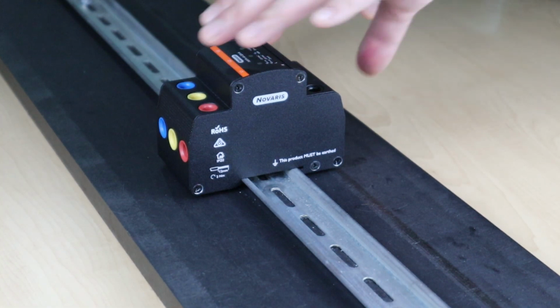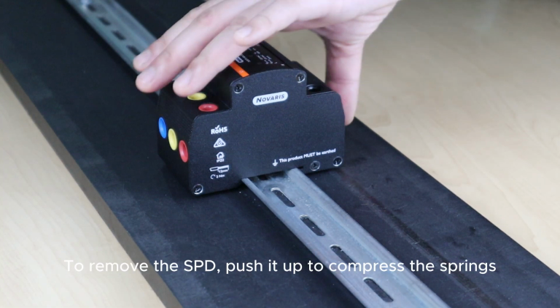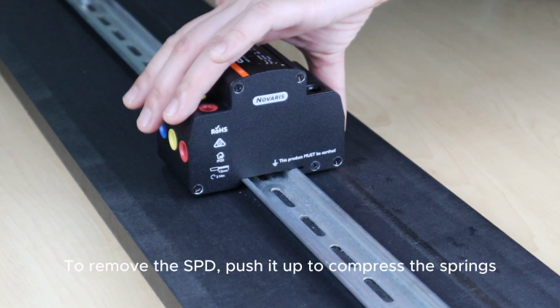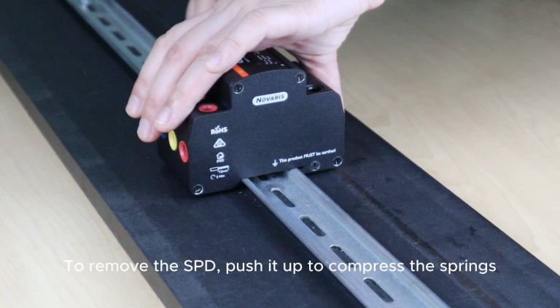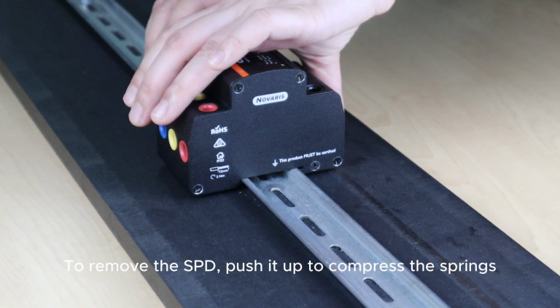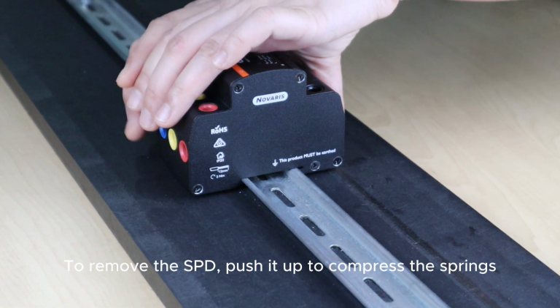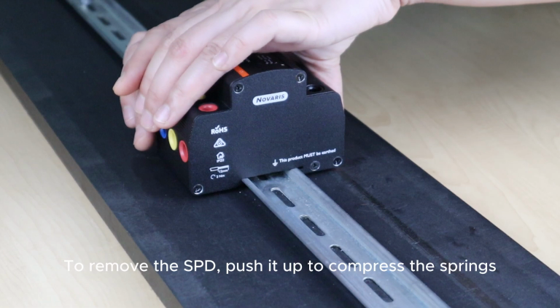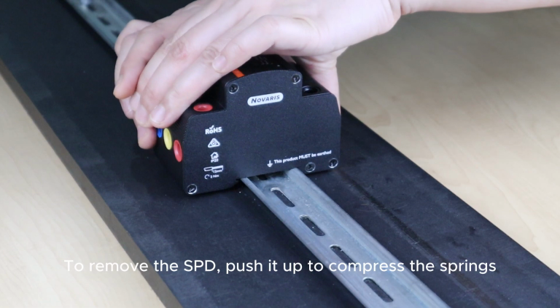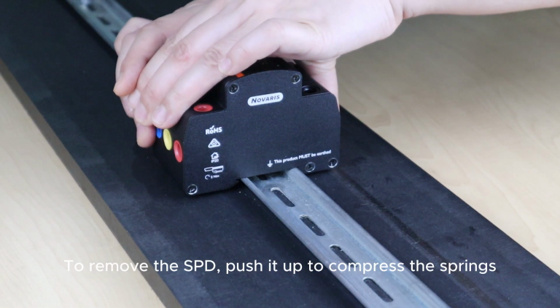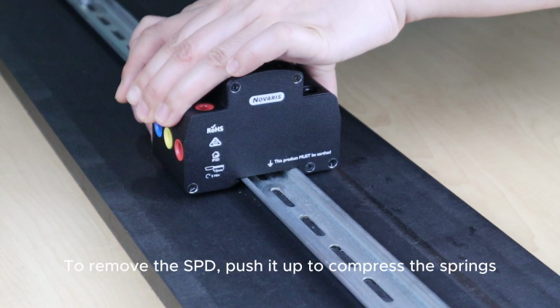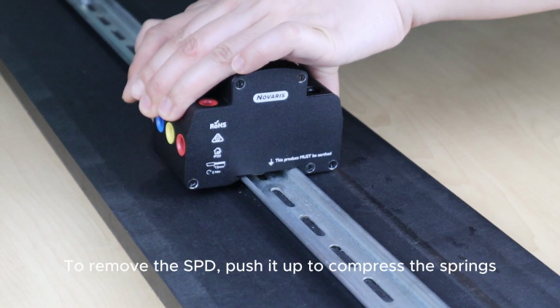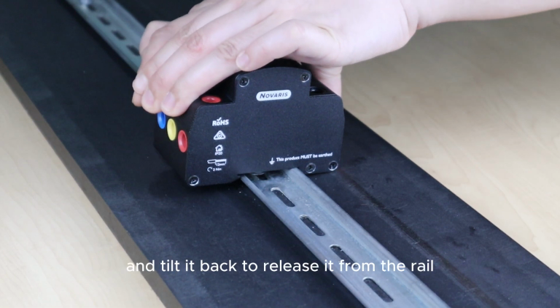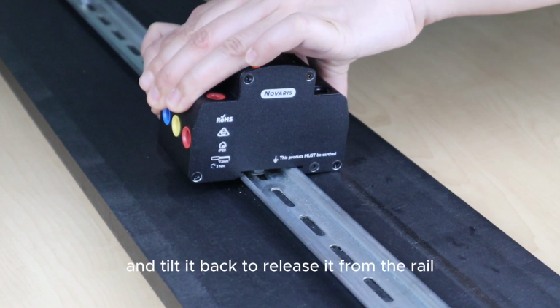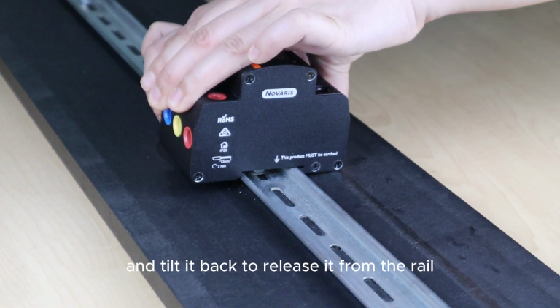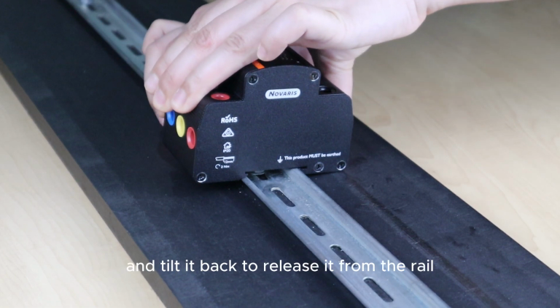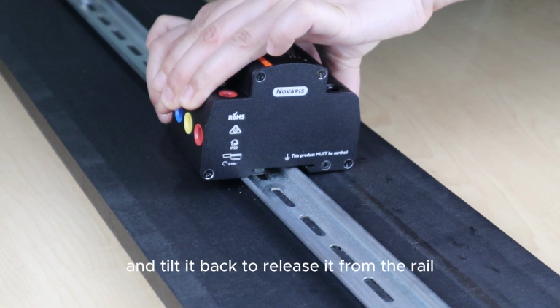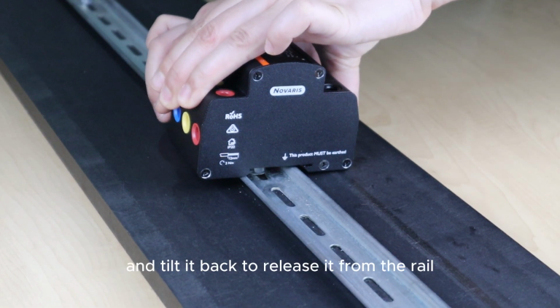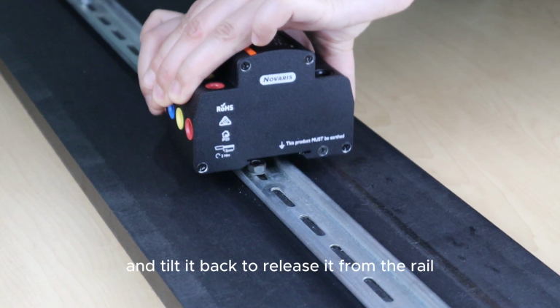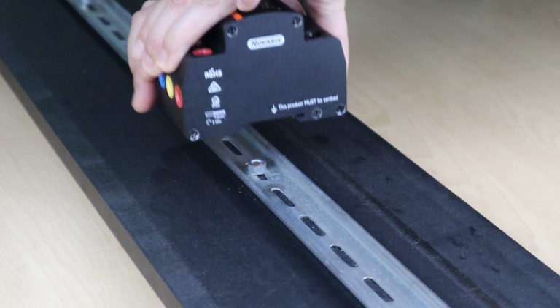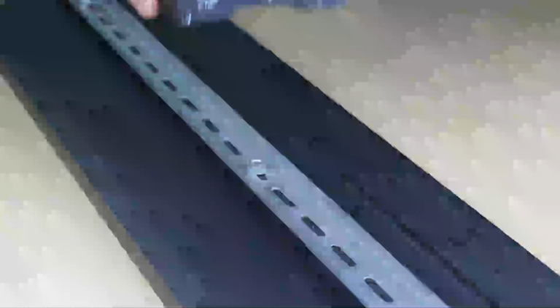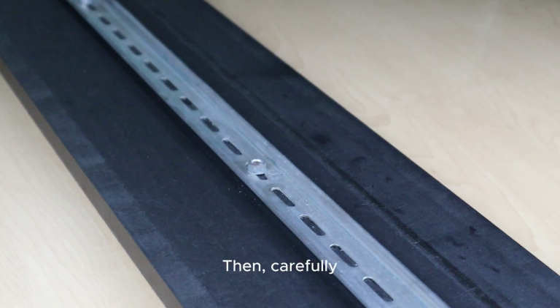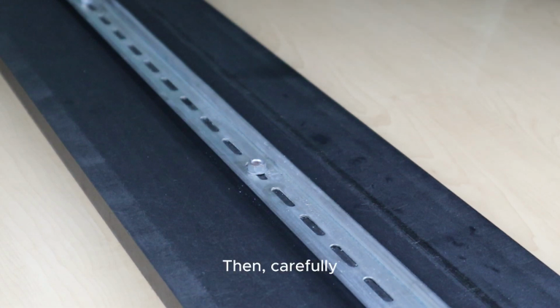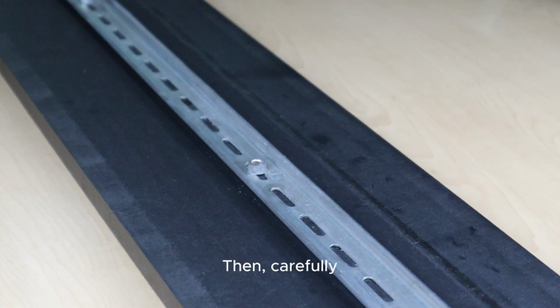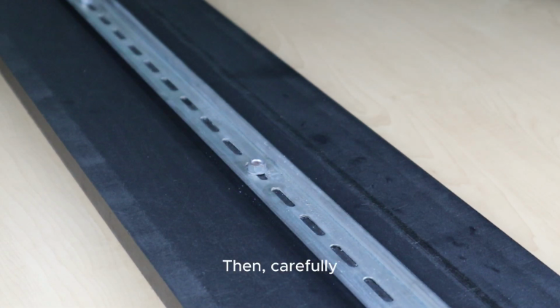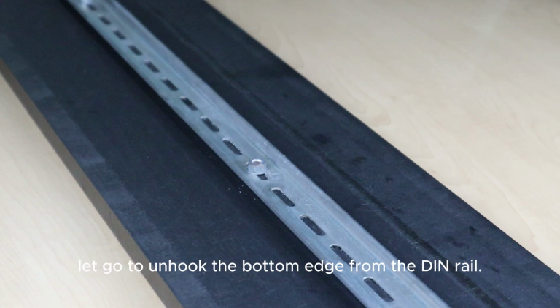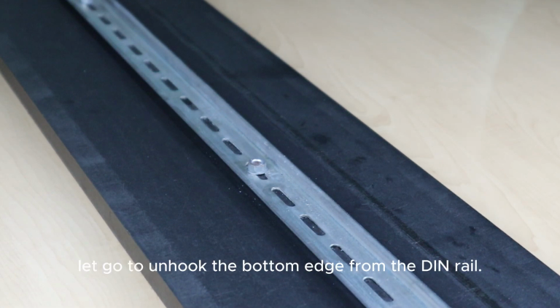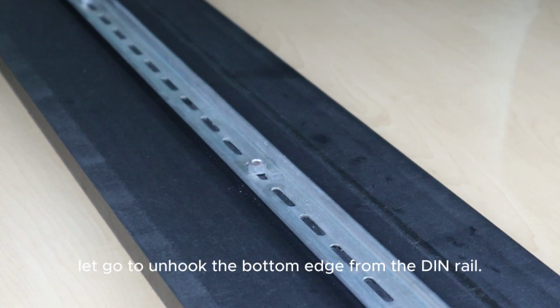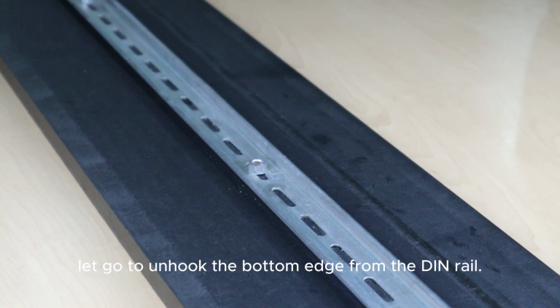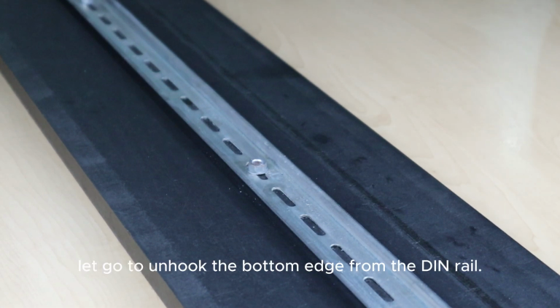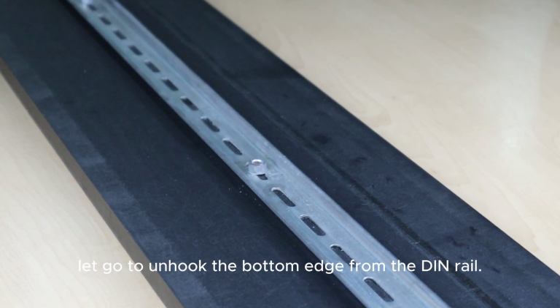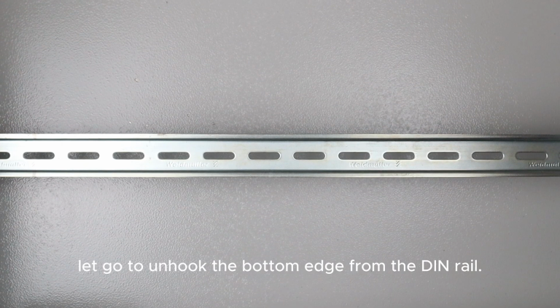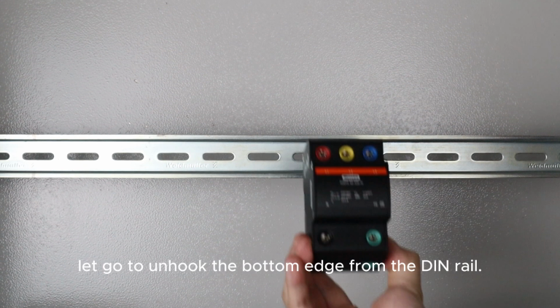To remove the SPD, push it up to compress the springs, and tilt it back to release it from the rail. Then carefully let go to unhook the bottom clip from the DIN rail.